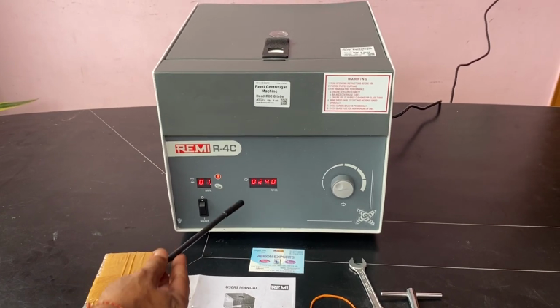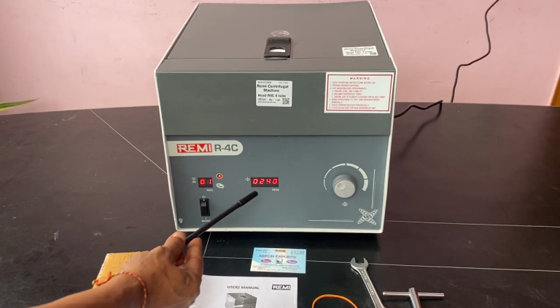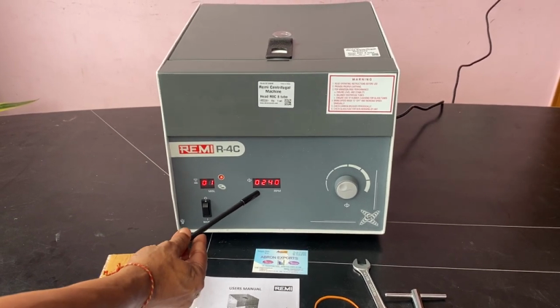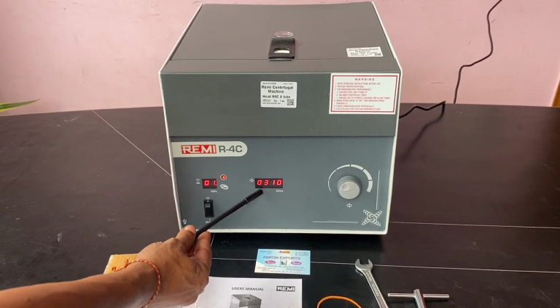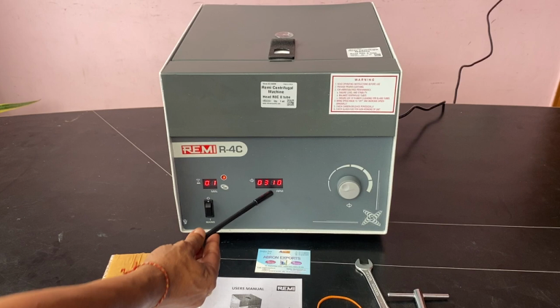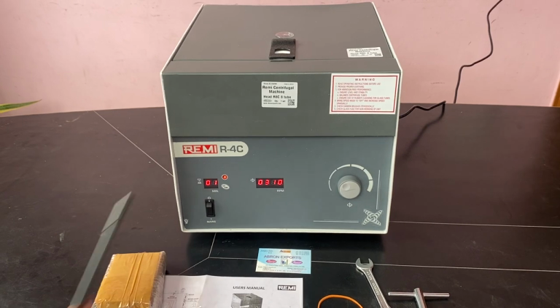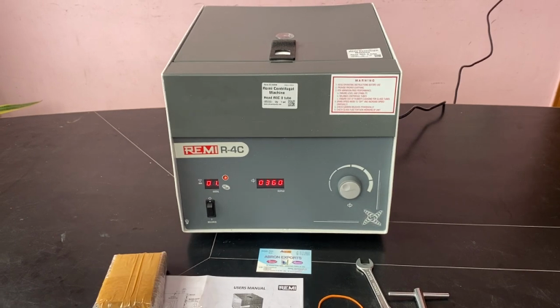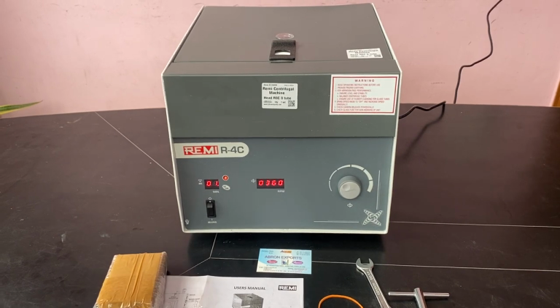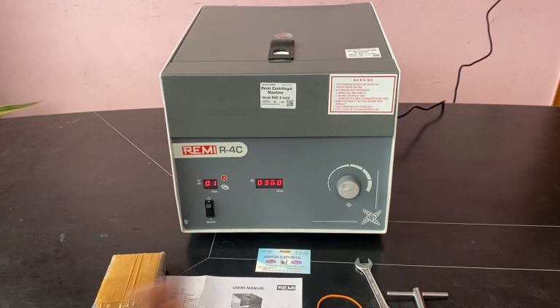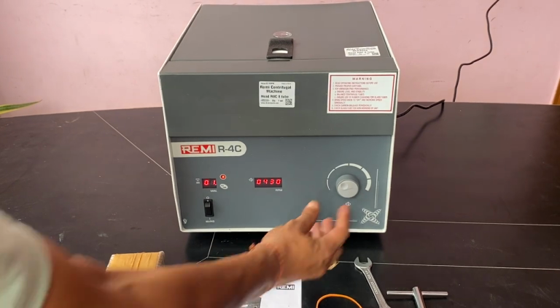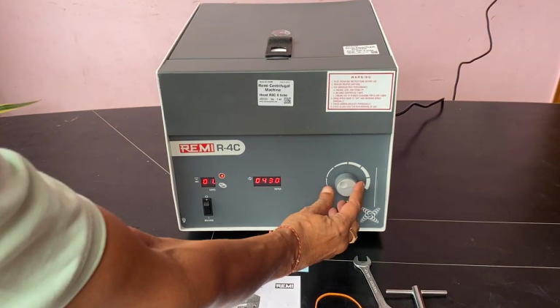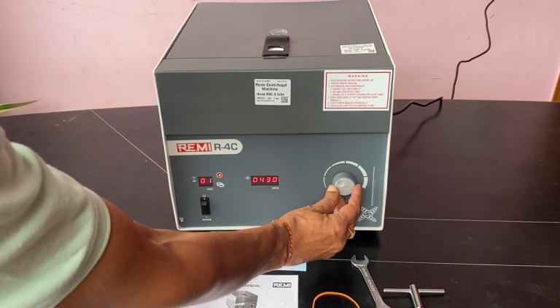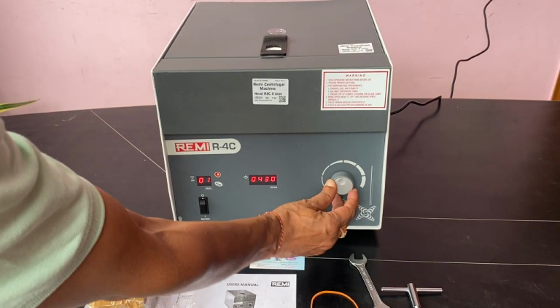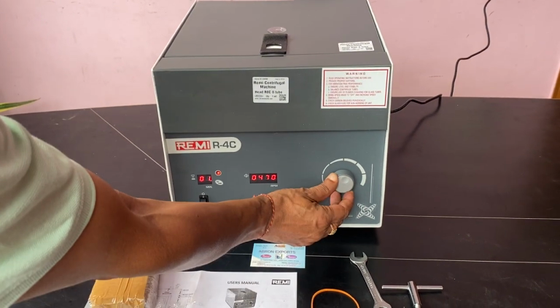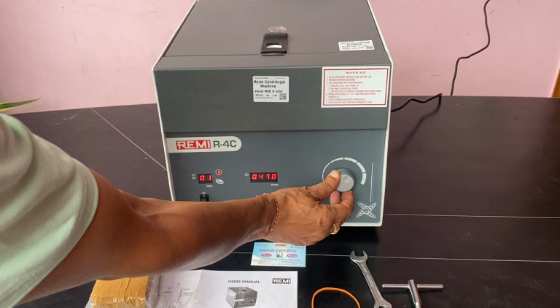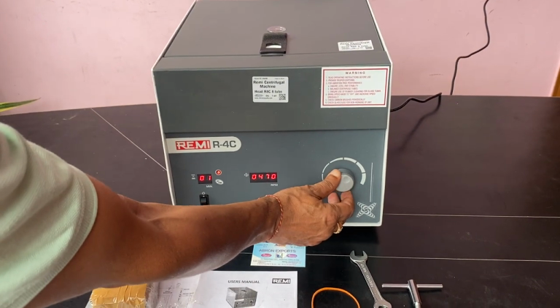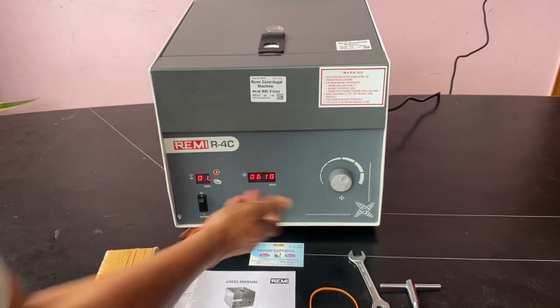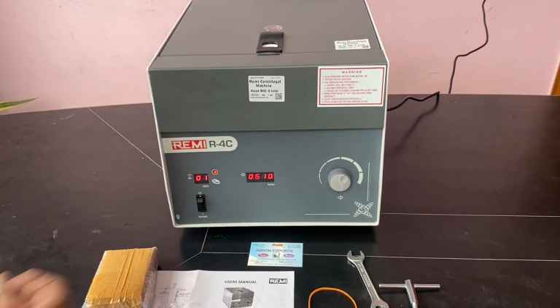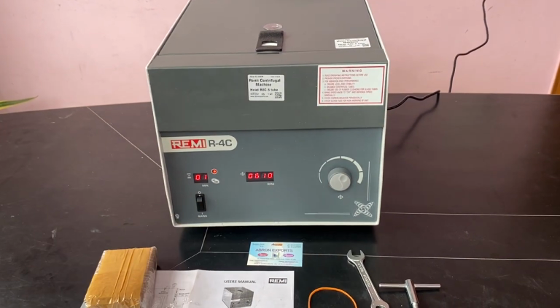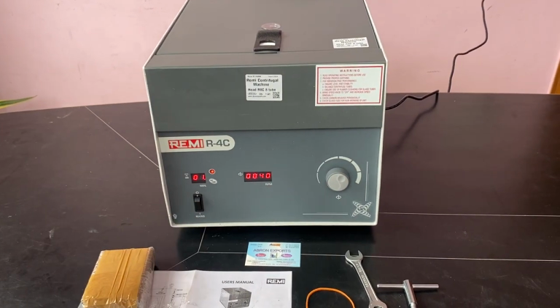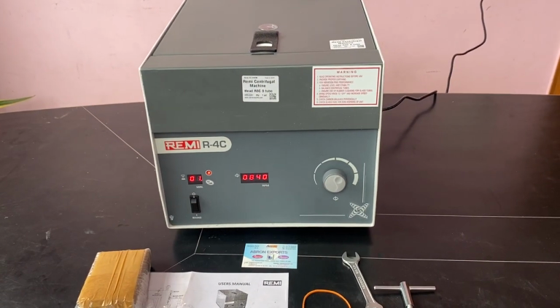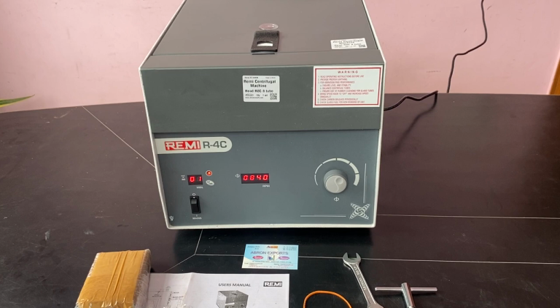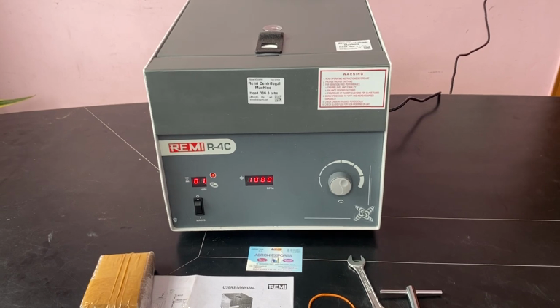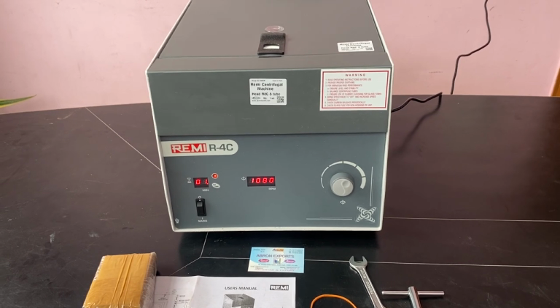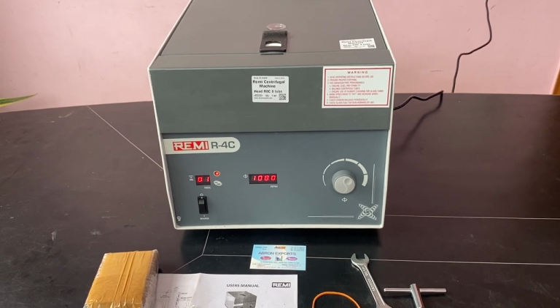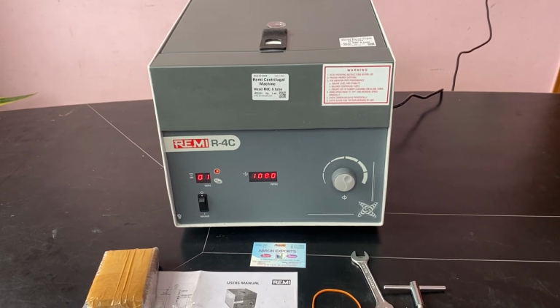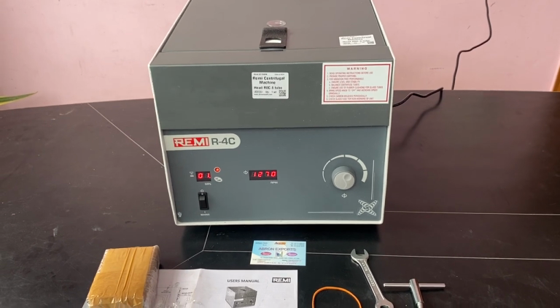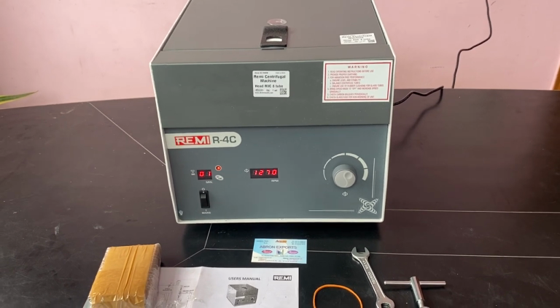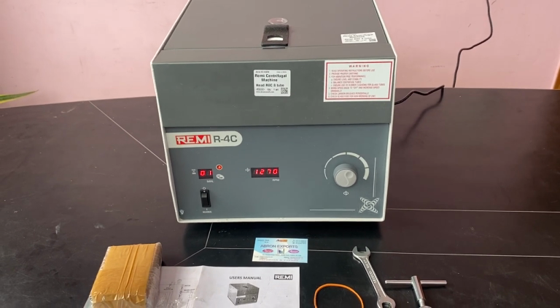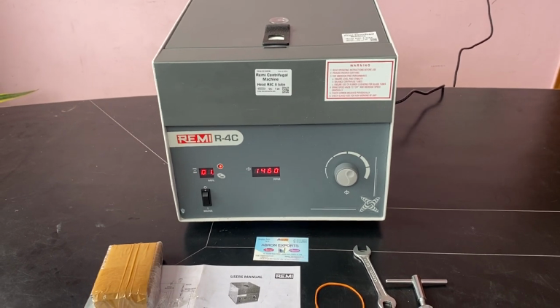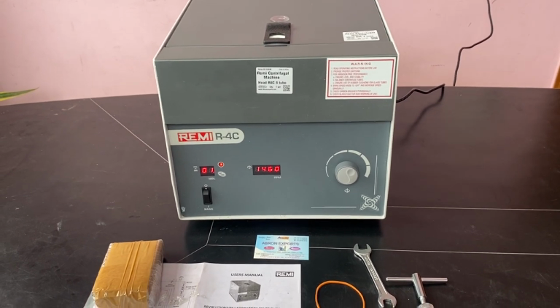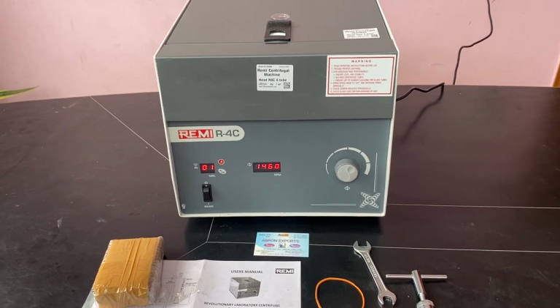It is a very silent machine. The RPM is now 3300. You can increase it — it goes up to 4000 RPM, with the 15 ml tube.